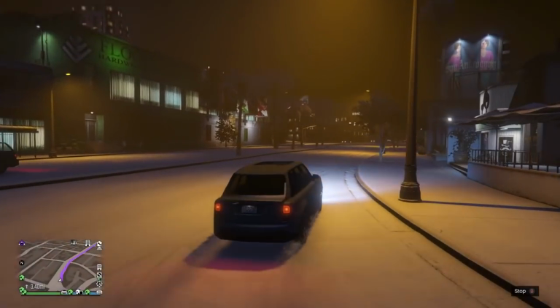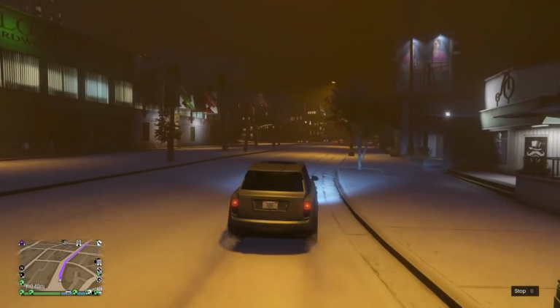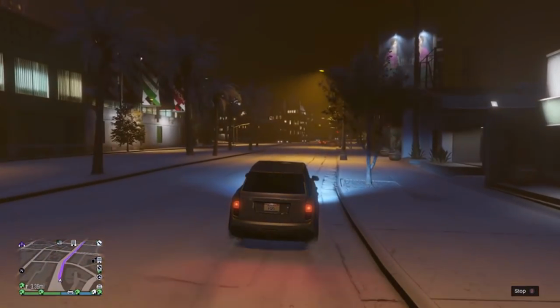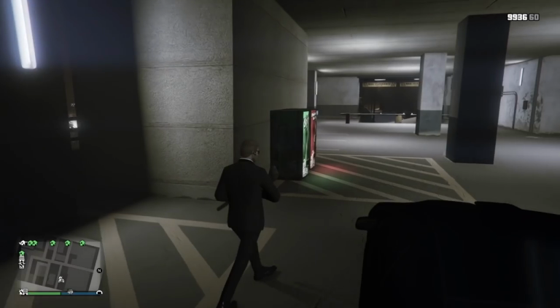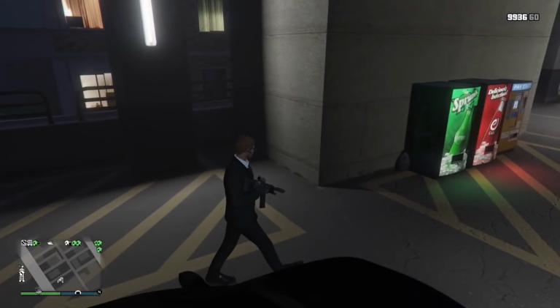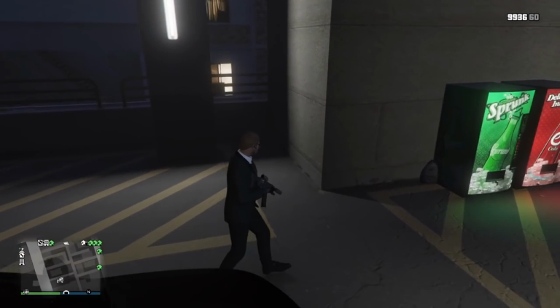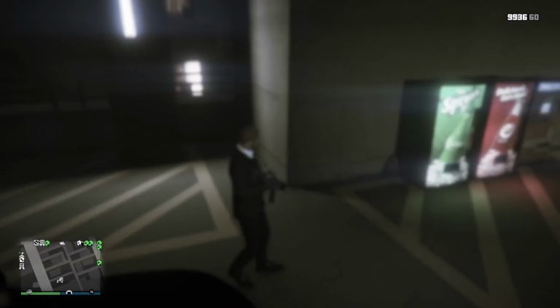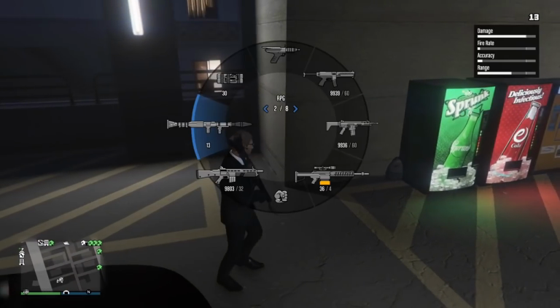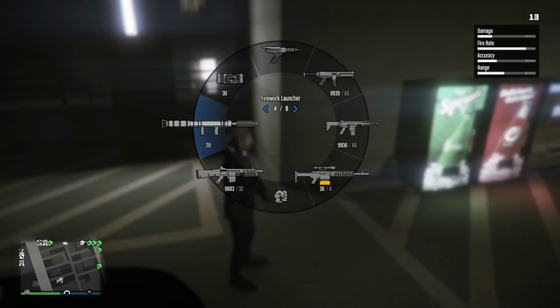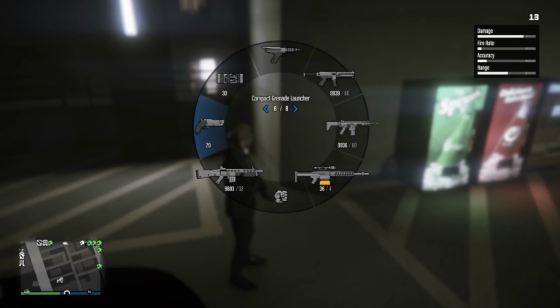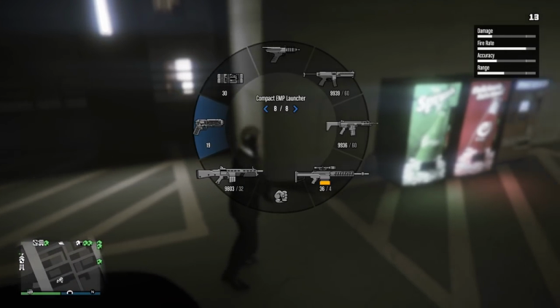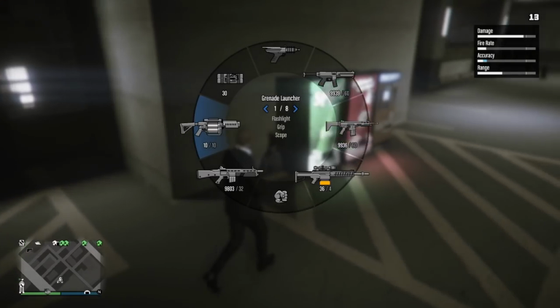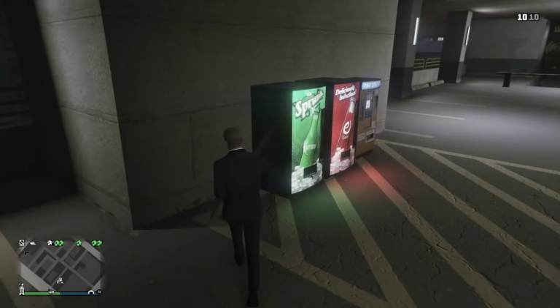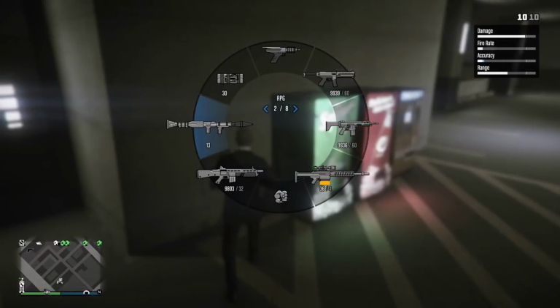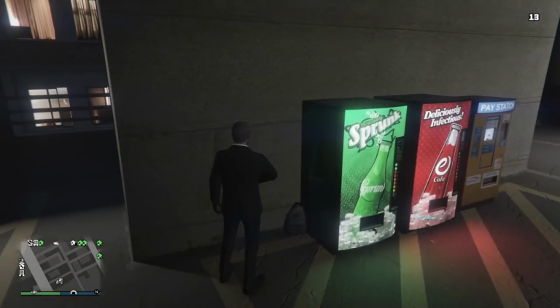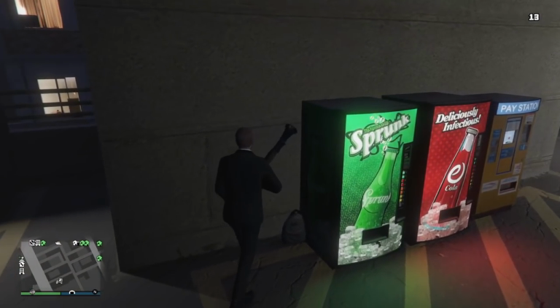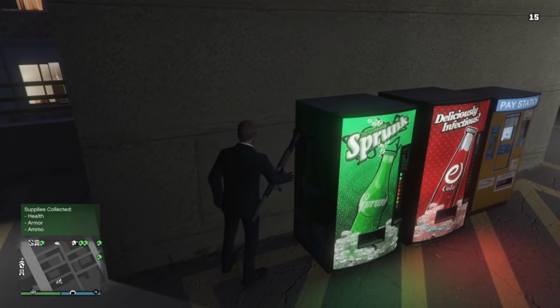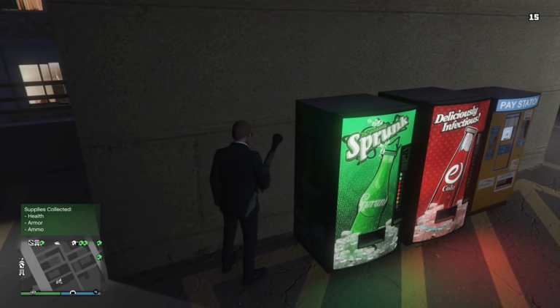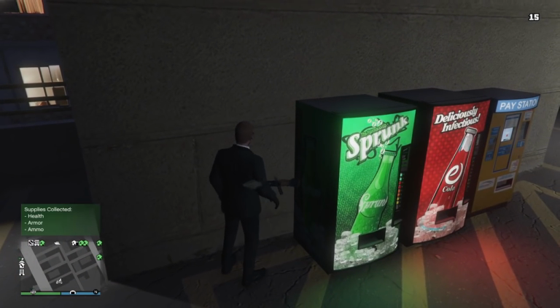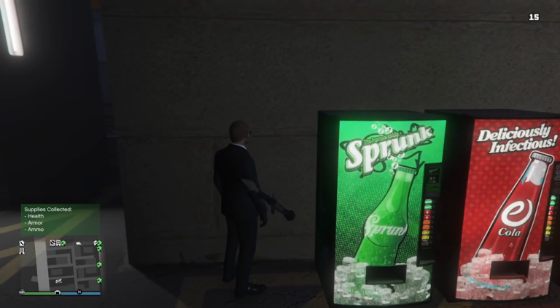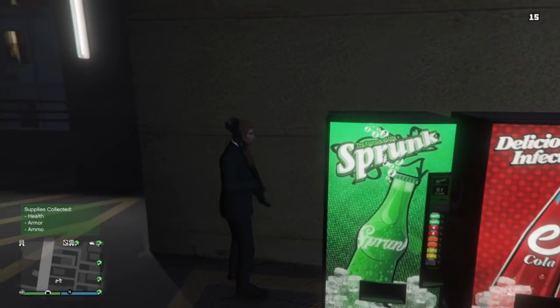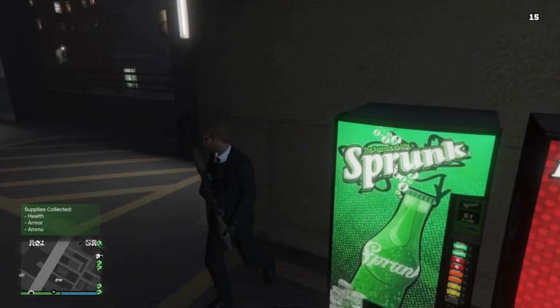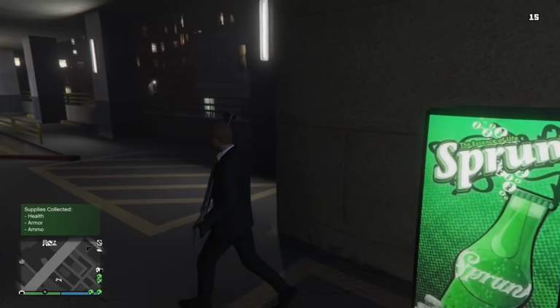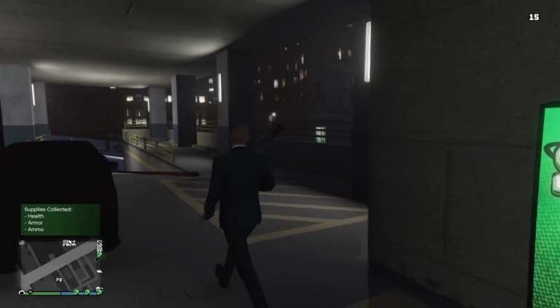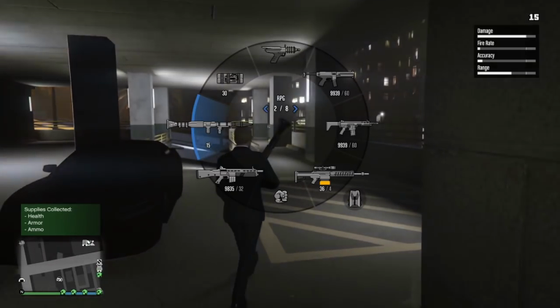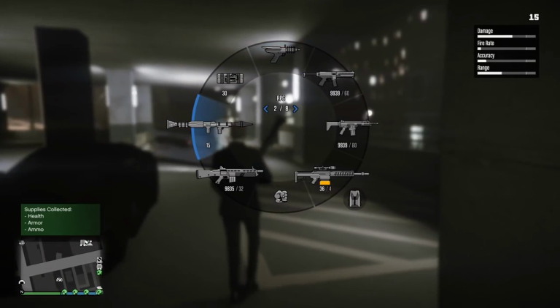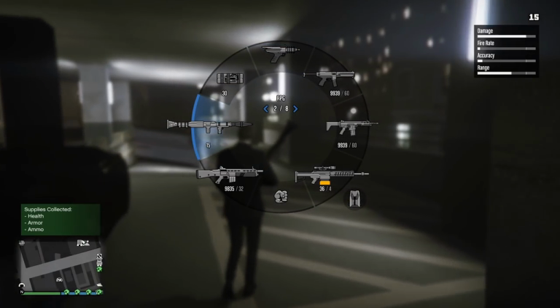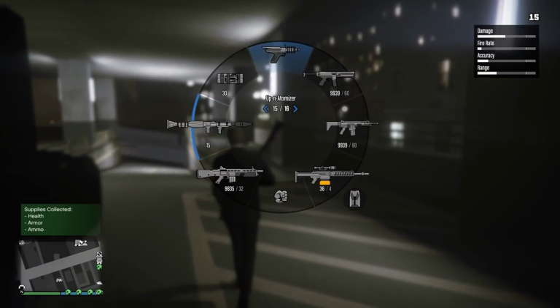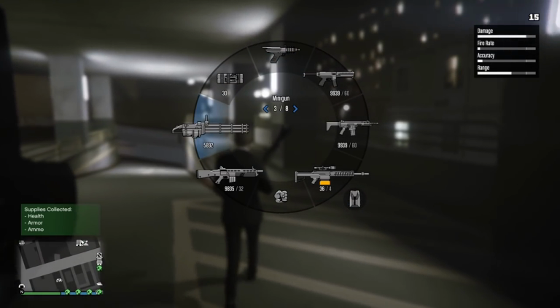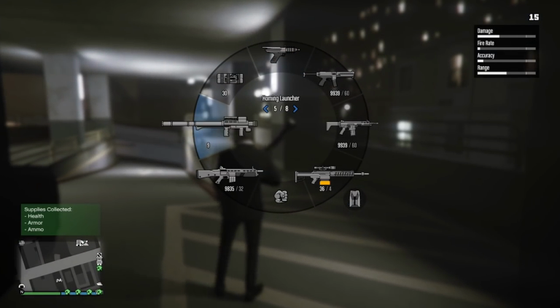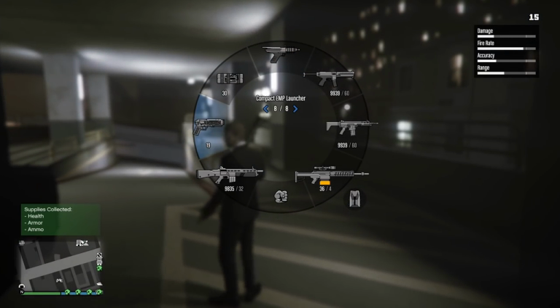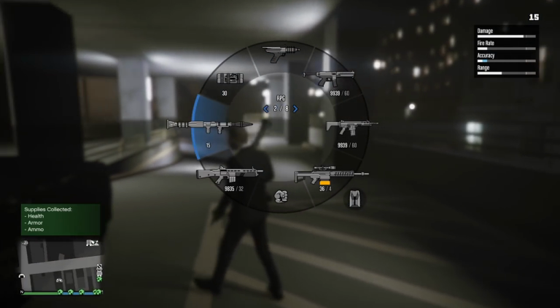His final ability is the supply stash, which spawns a bag of goods for you to retrieve. It gives you some ammo — I think I got like two RPGs or something from it — and some armor. For $5,000, it's really not worth your time to drive to that location just to pick it up.